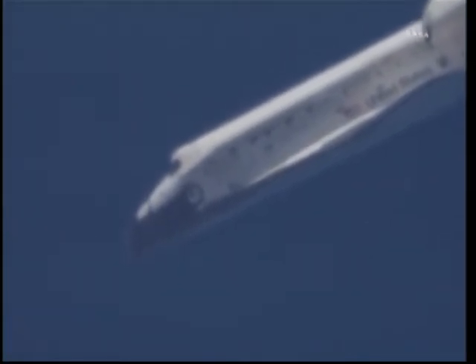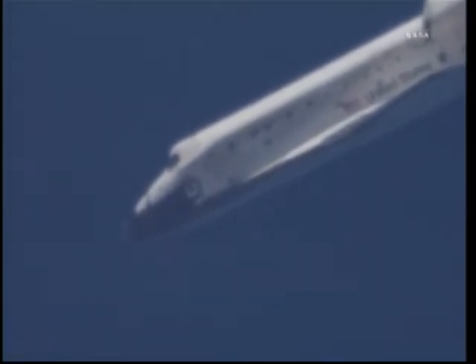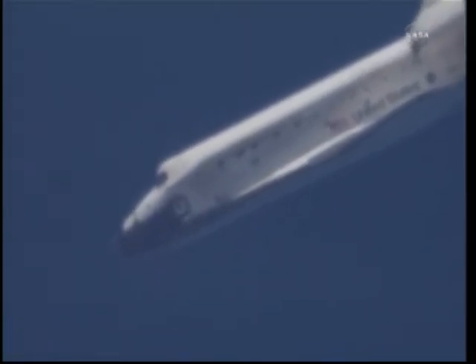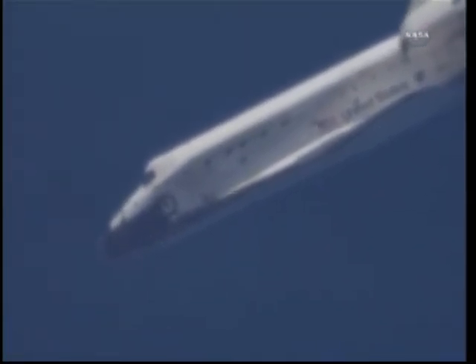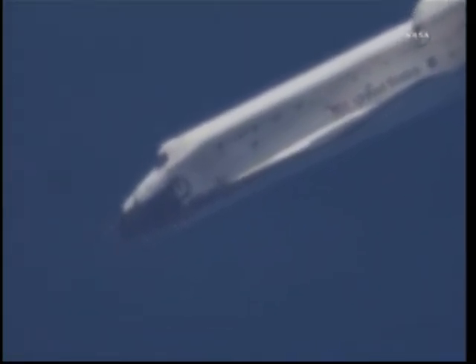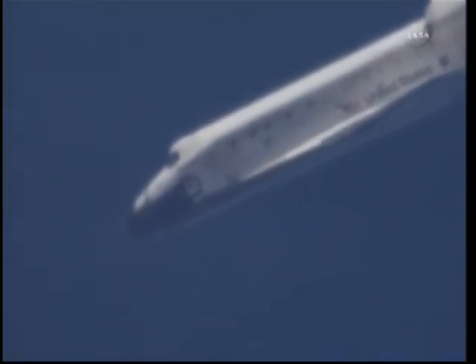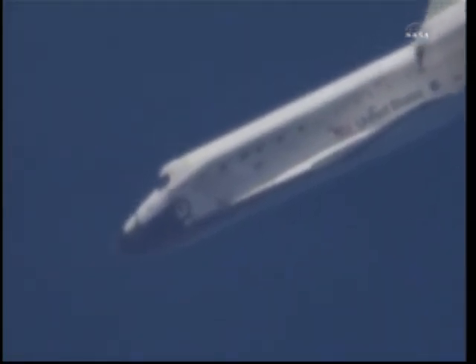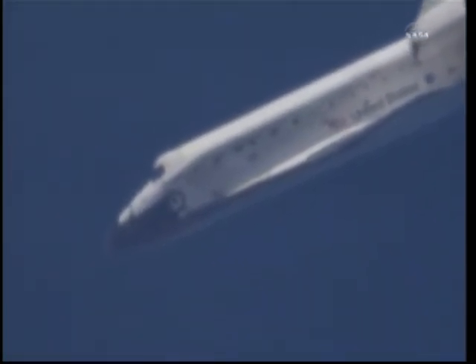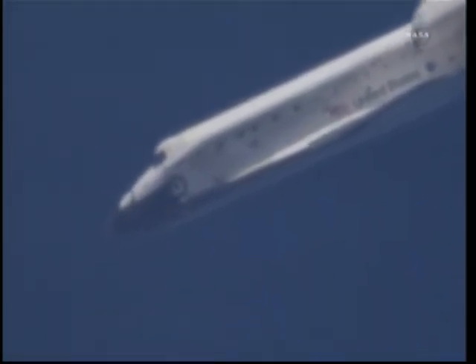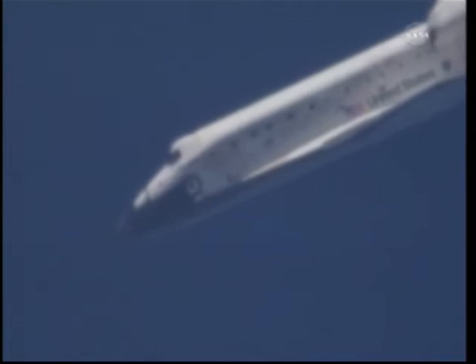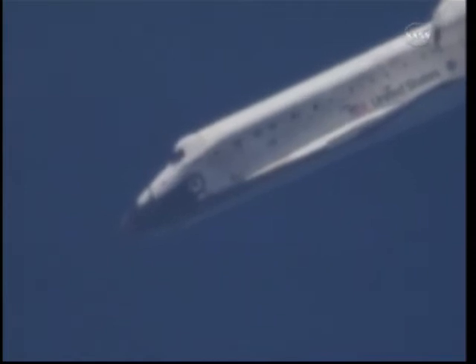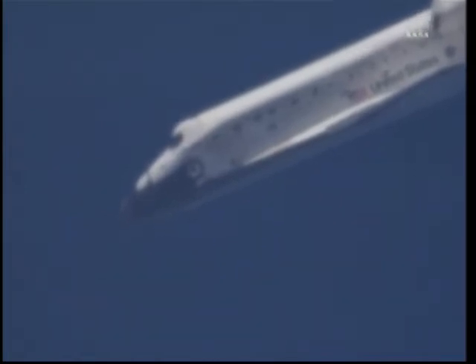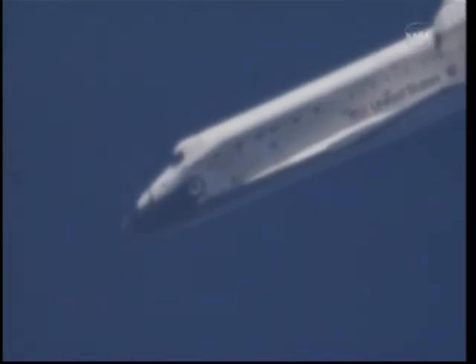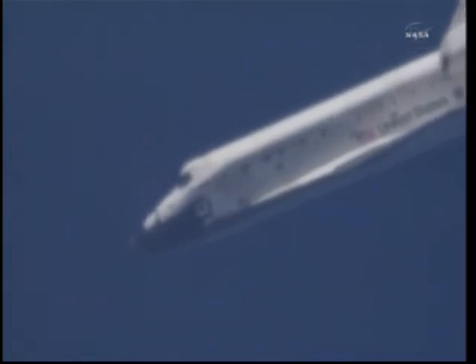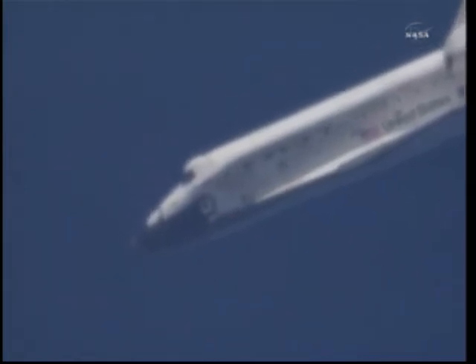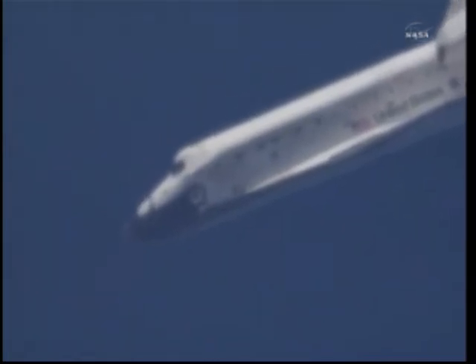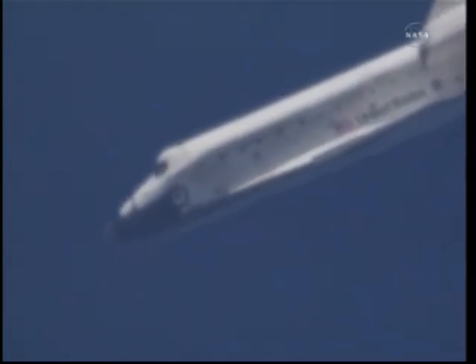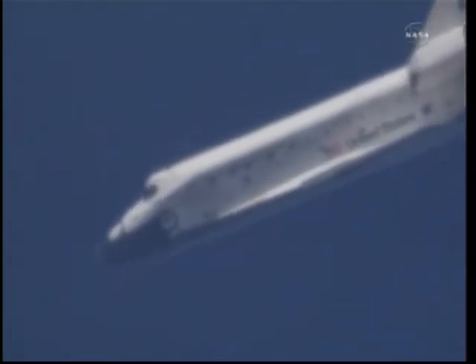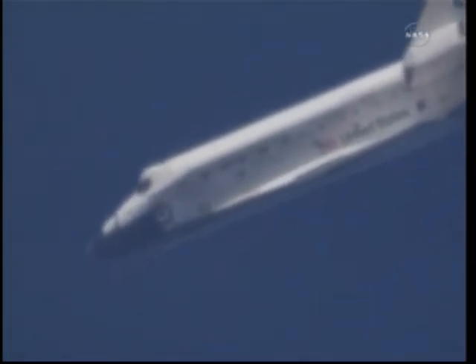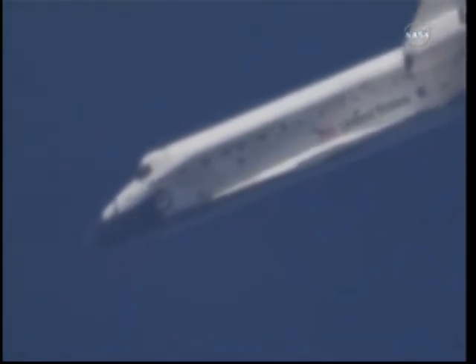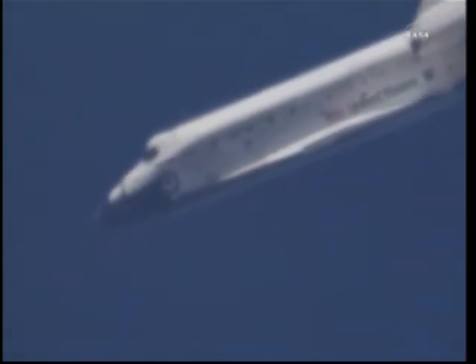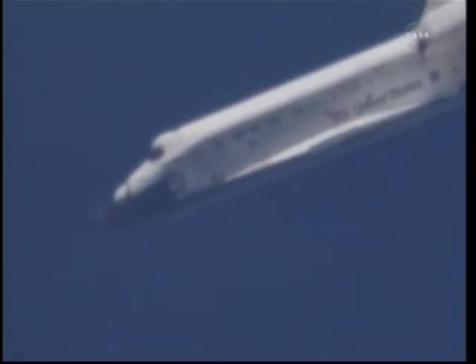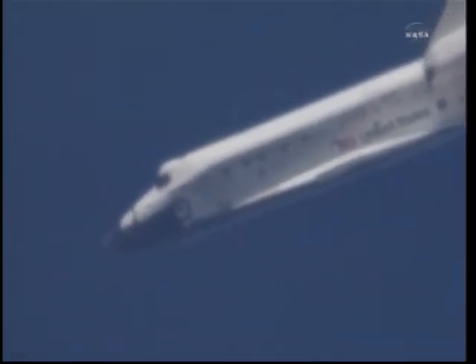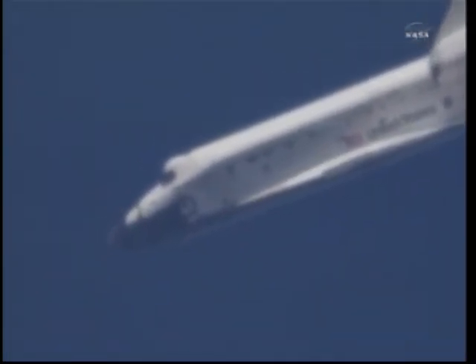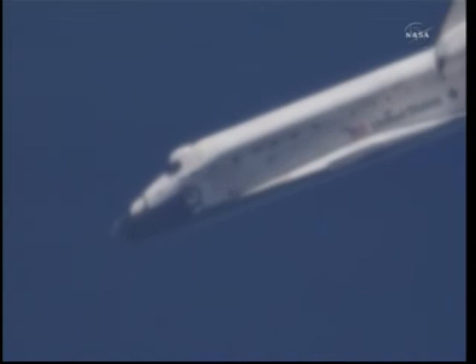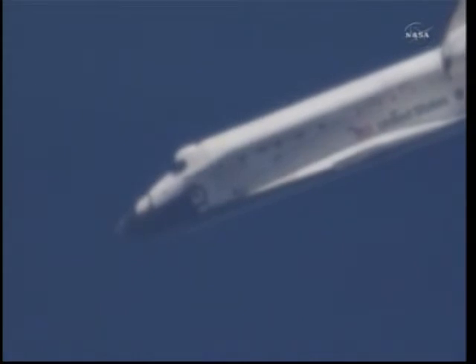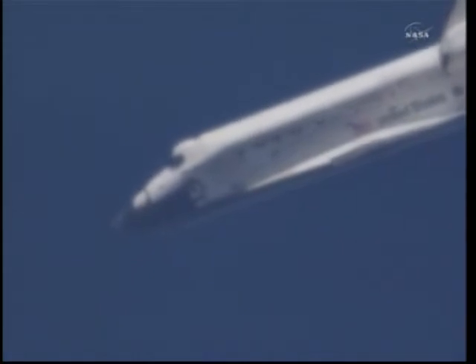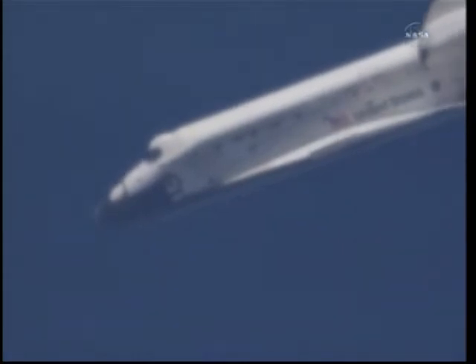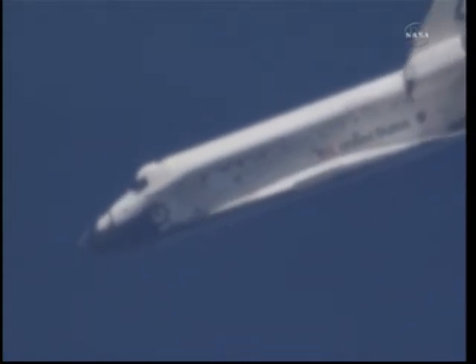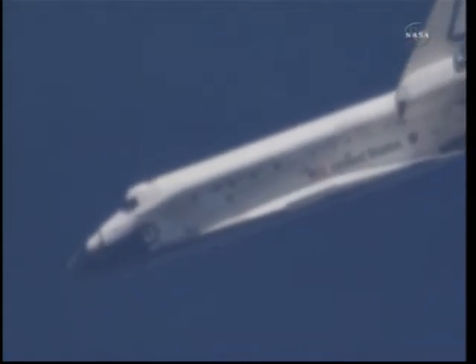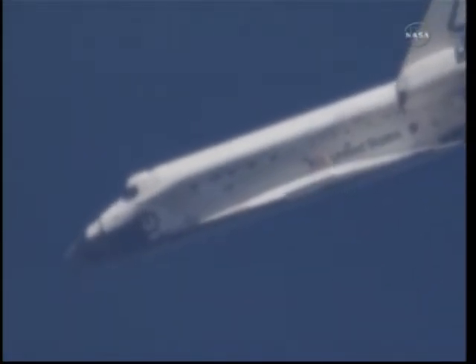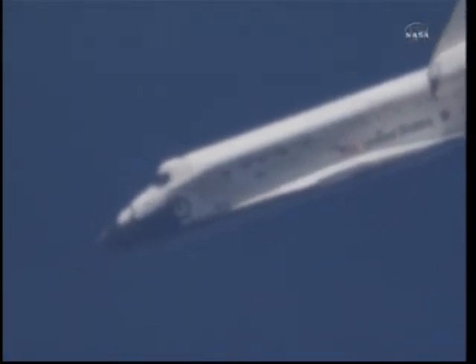Commander Steve Lindsey back in control of Discovery for the remainder of this heading alignment circle. Two minutes, 30 seconds to touchdown. Discovery traveling 440 miles an hour, its altitude 4 miles.